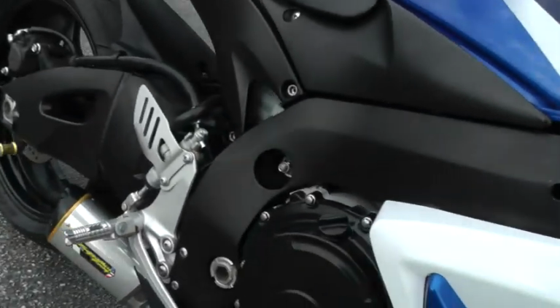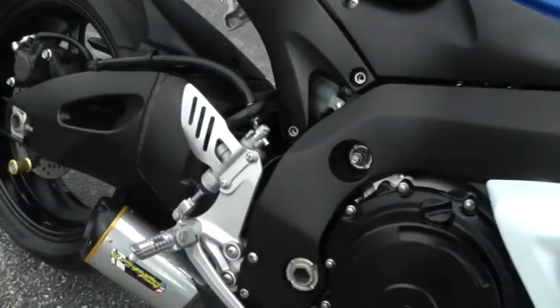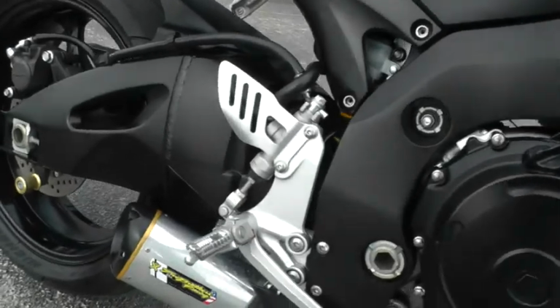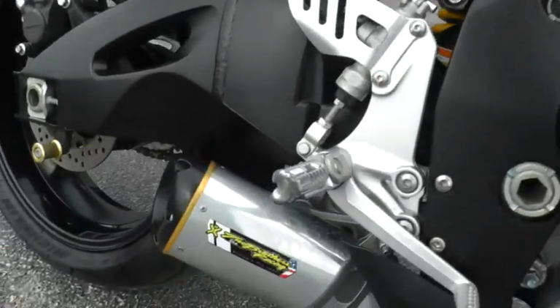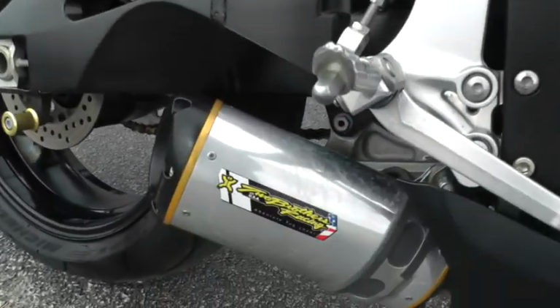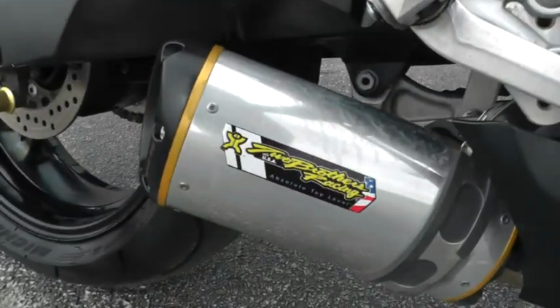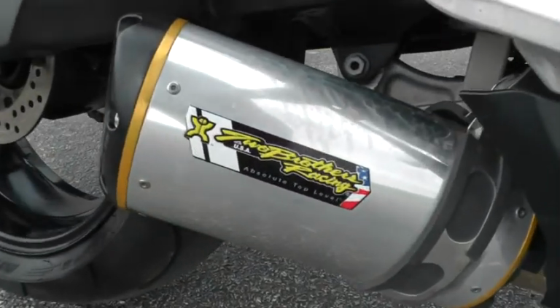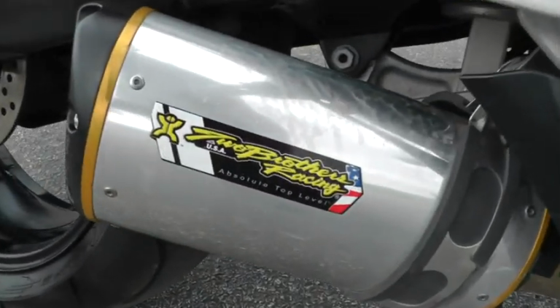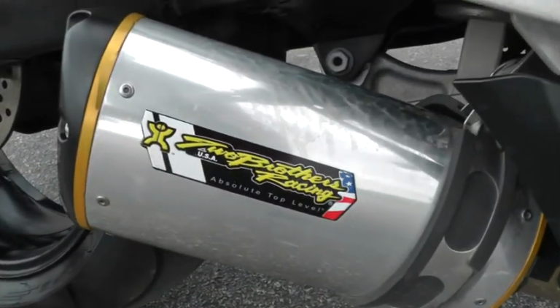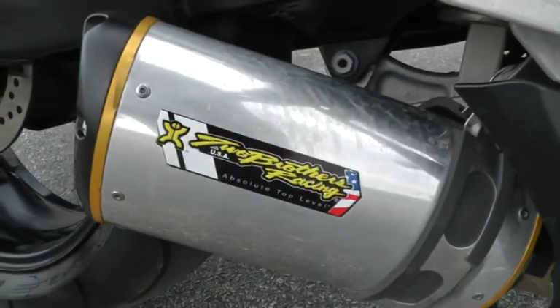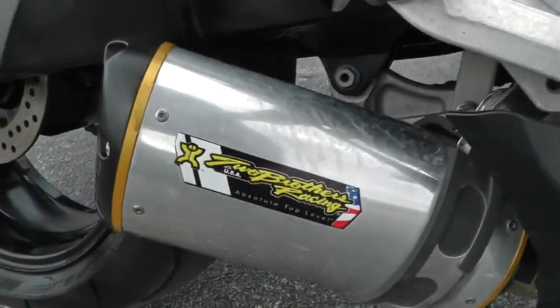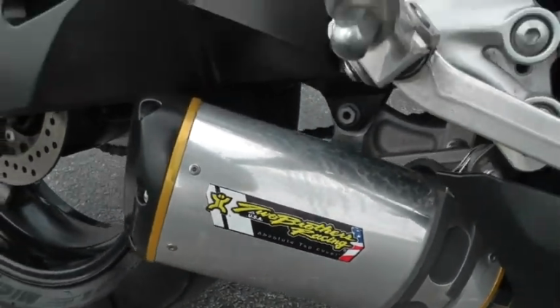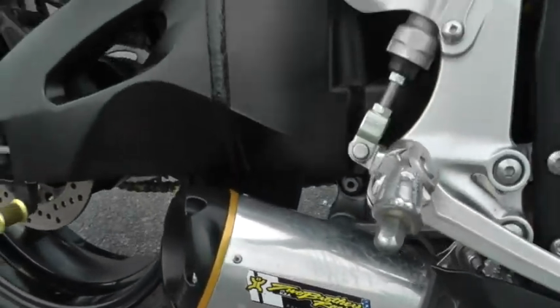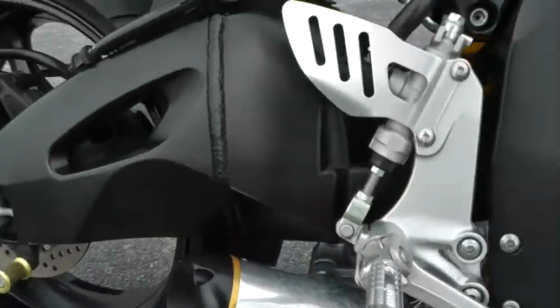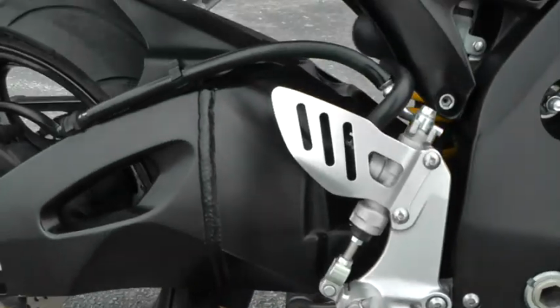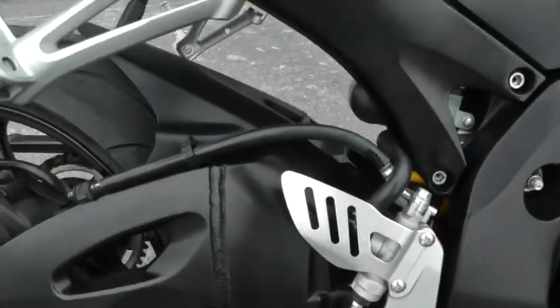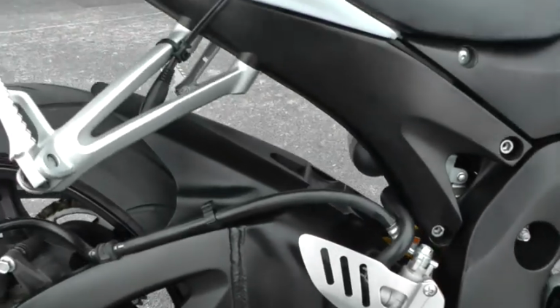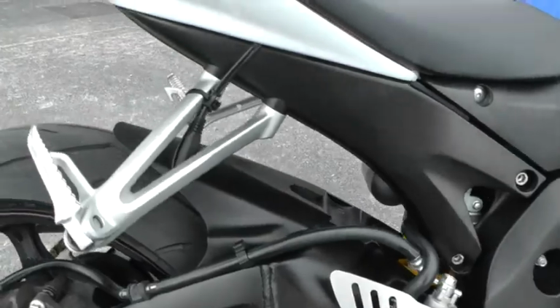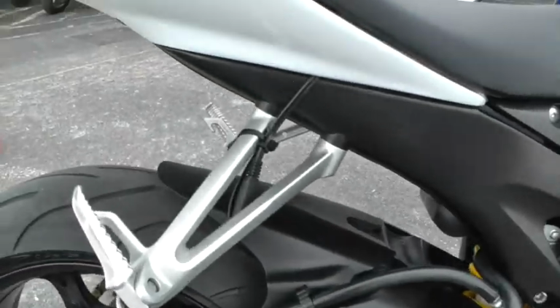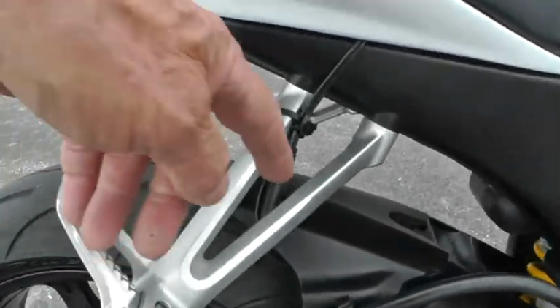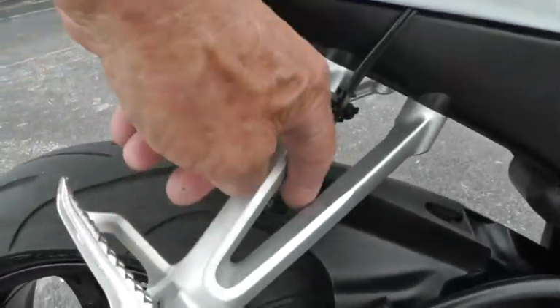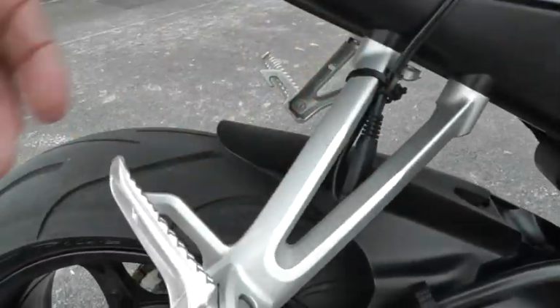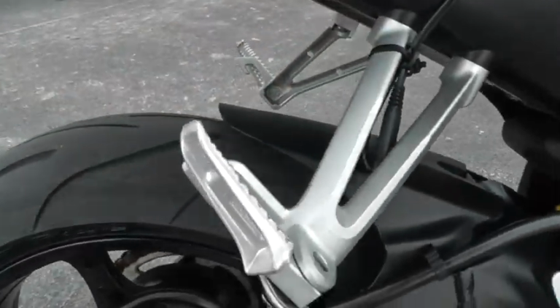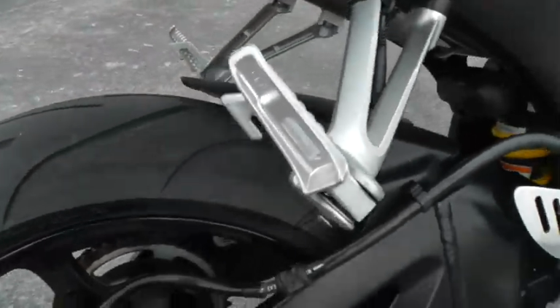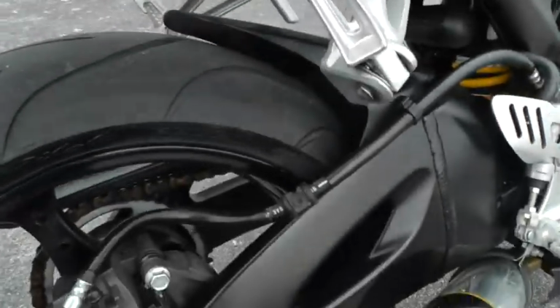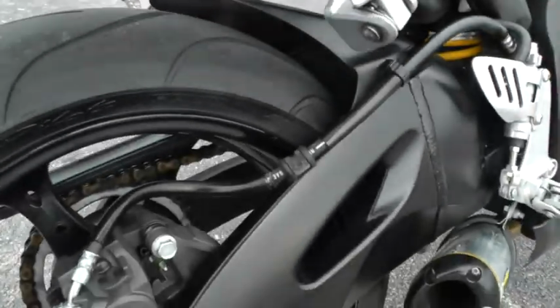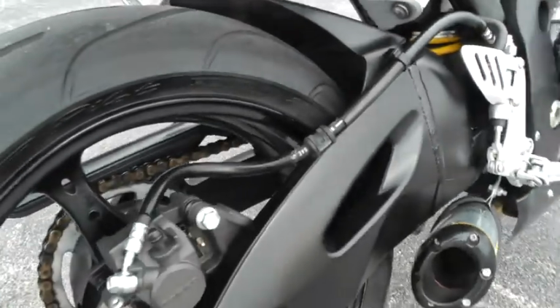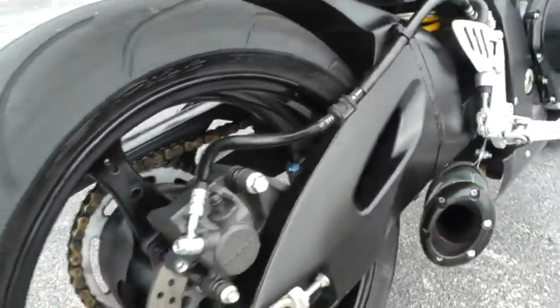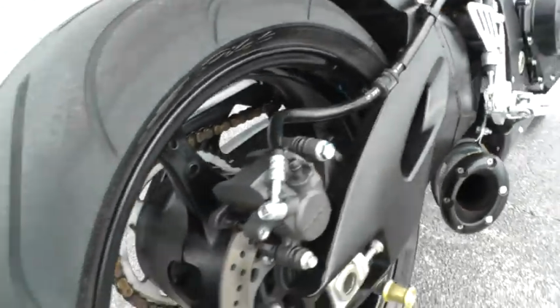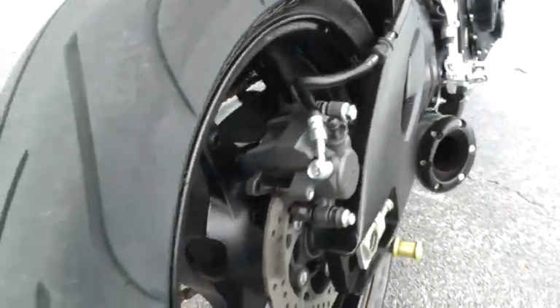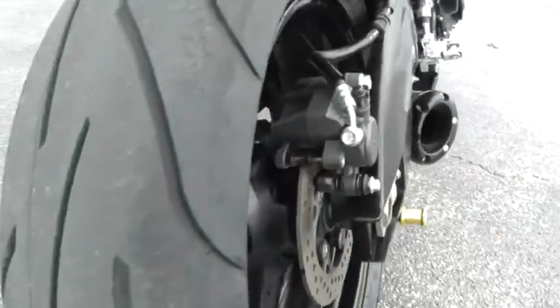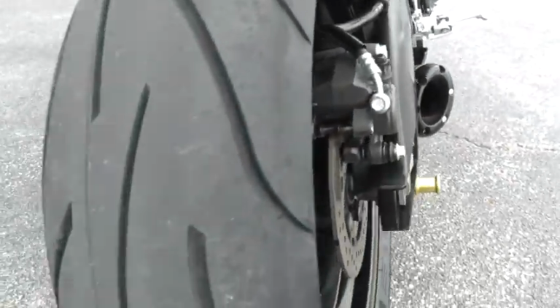It's been upgraded with a Two Brothers Racing exhaust — it really sounds good. We'll put you a battery tender on it there. It's got good rubber on the back.